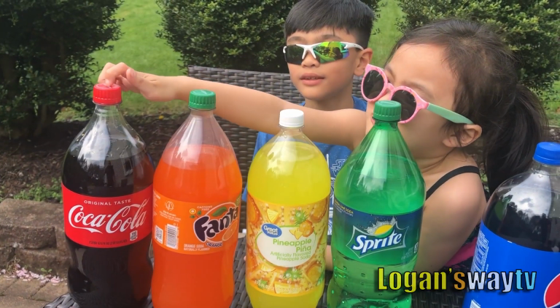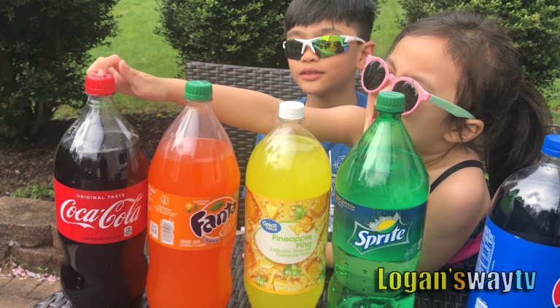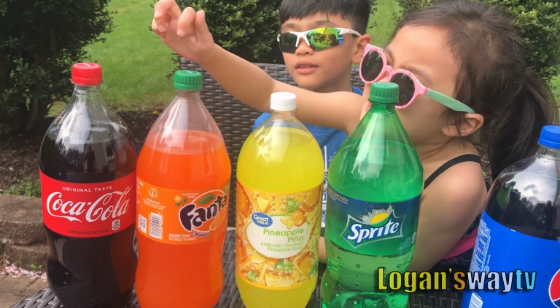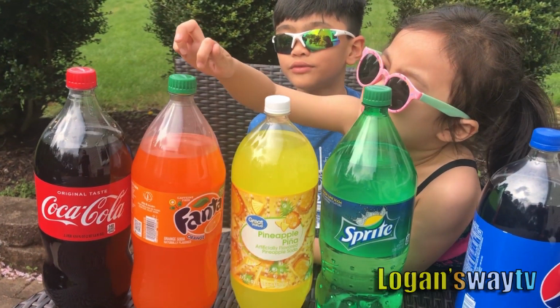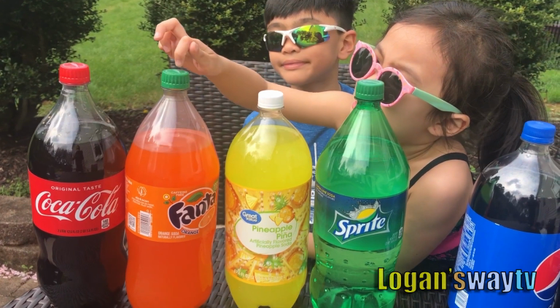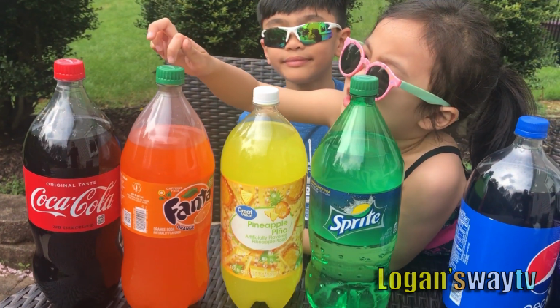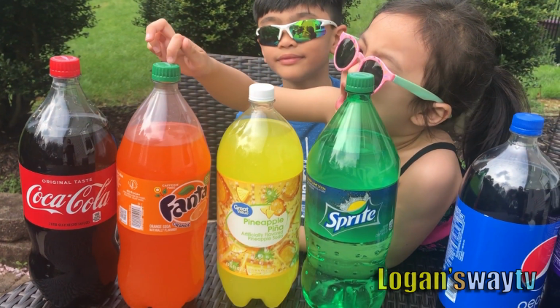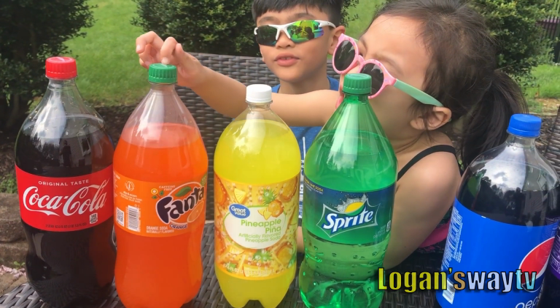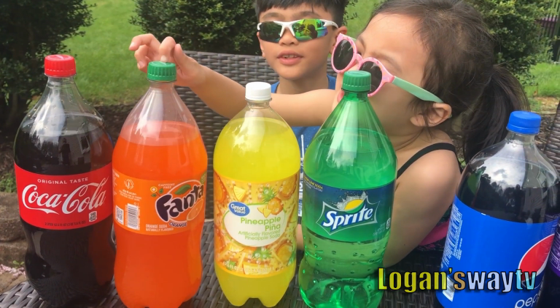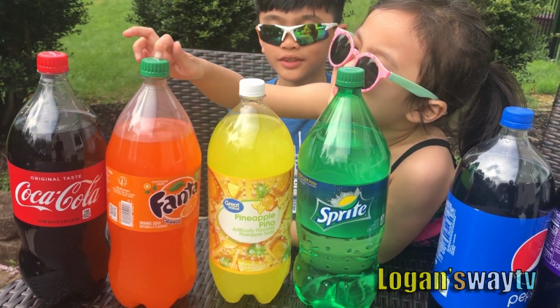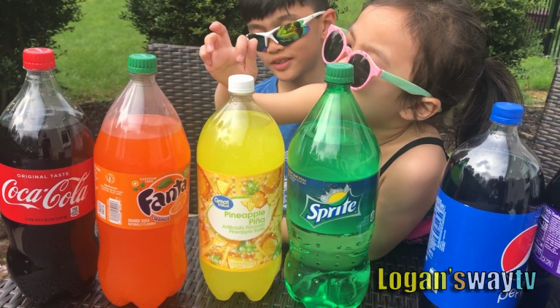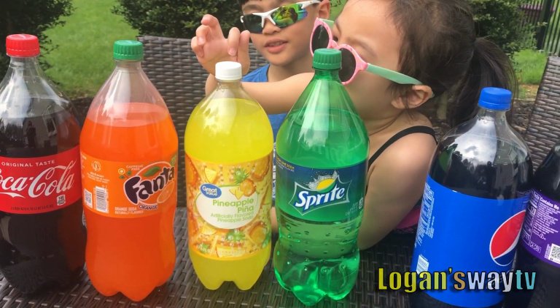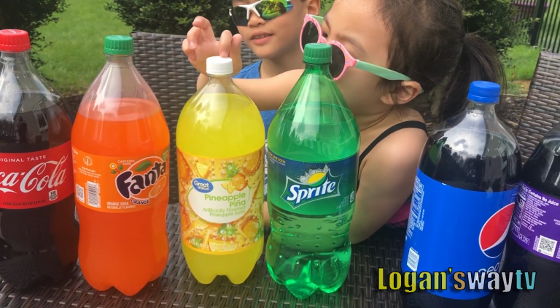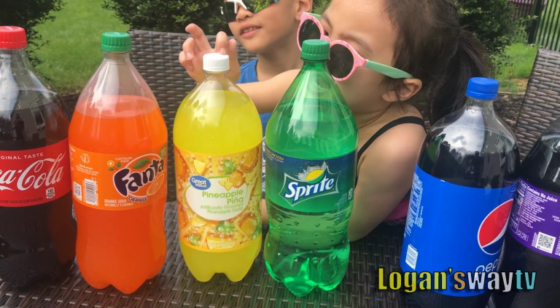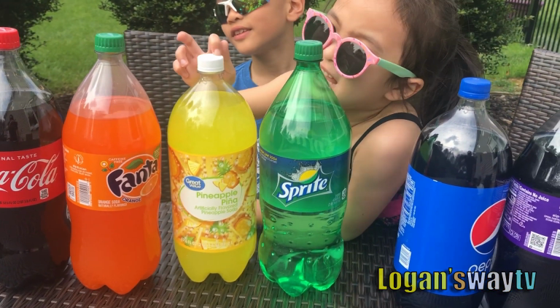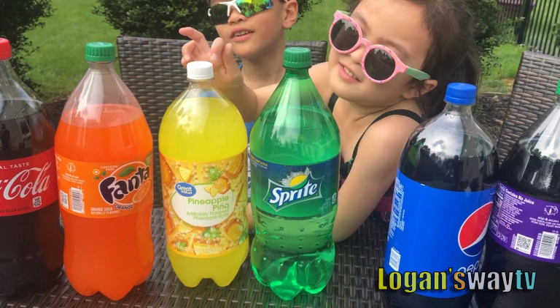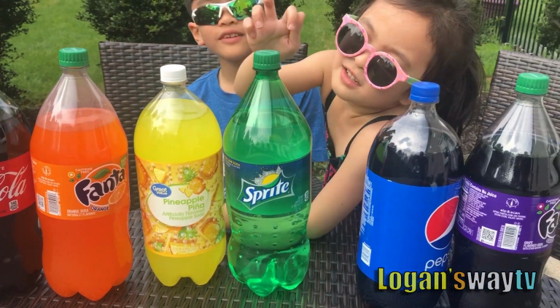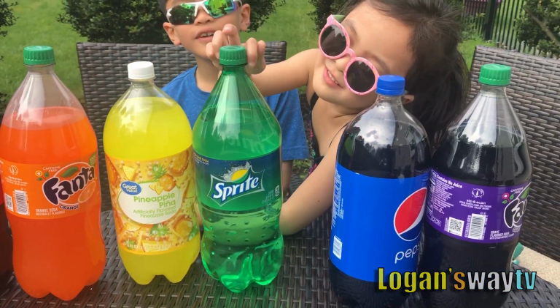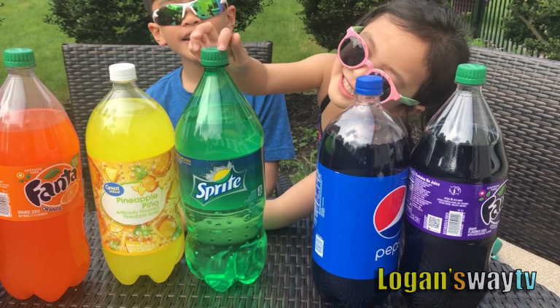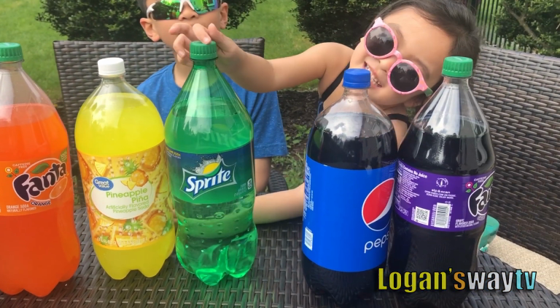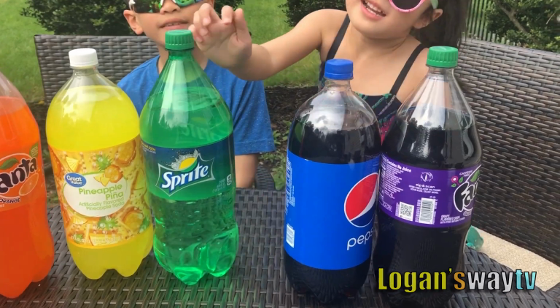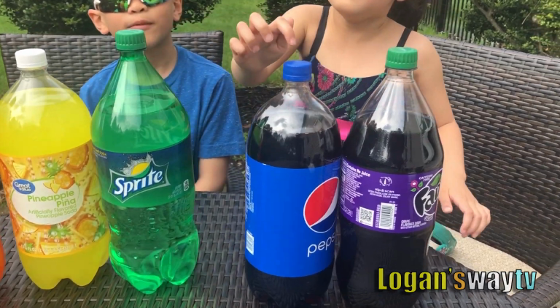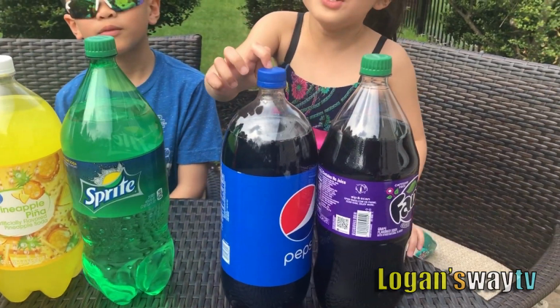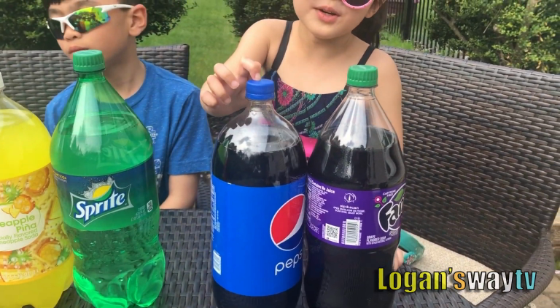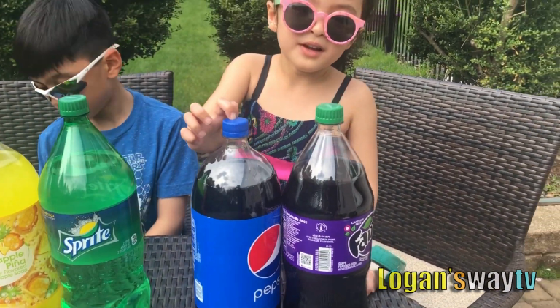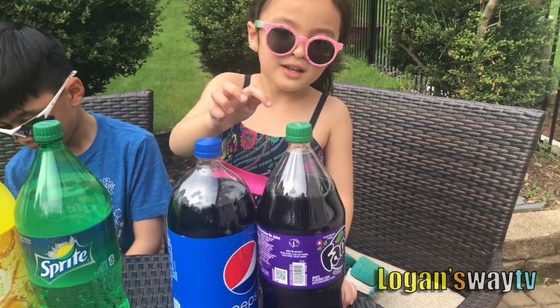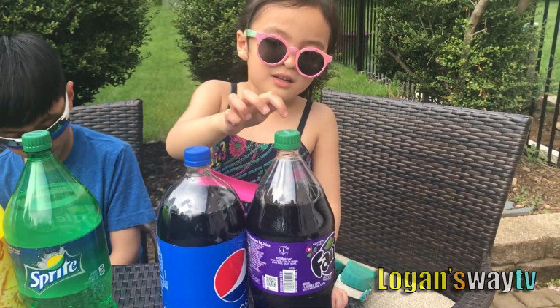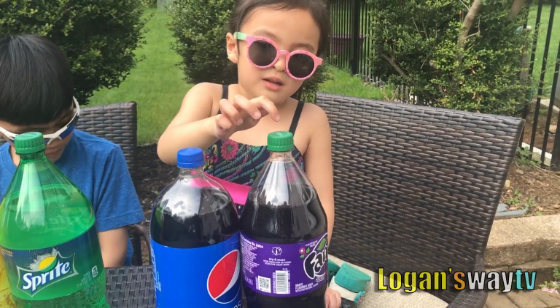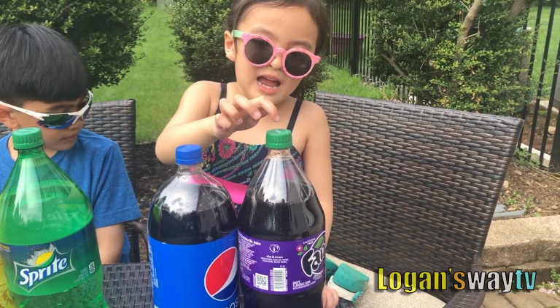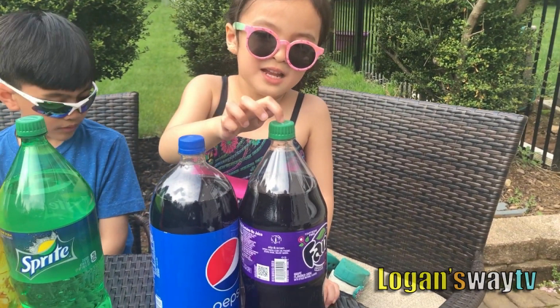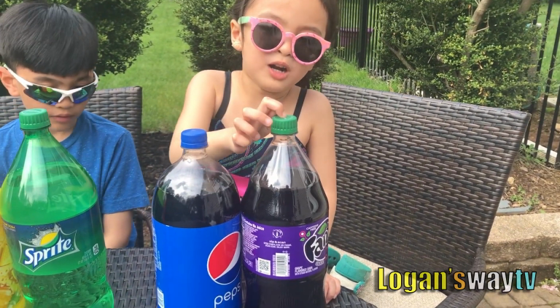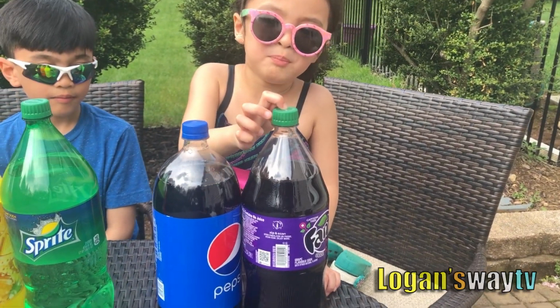Red, orange, yellow, green, blue, and purple.